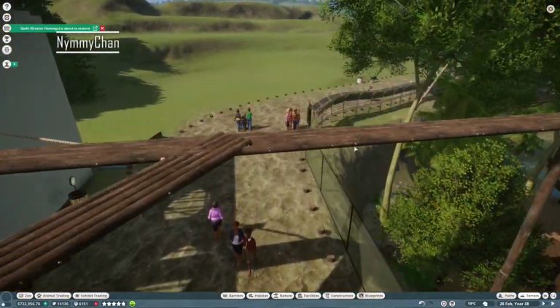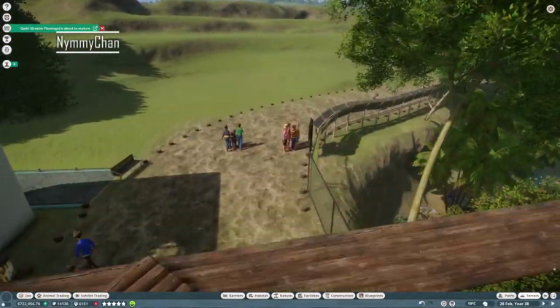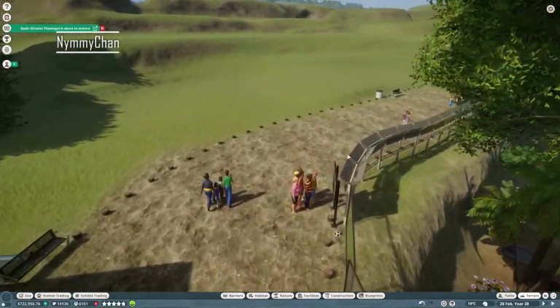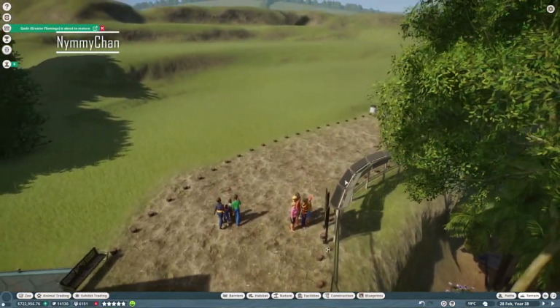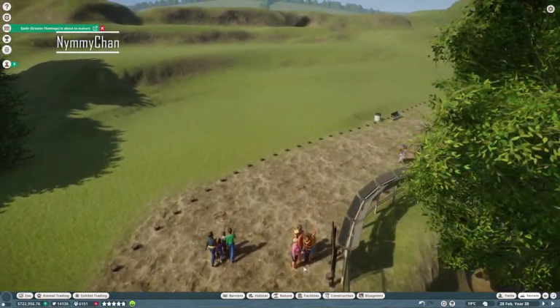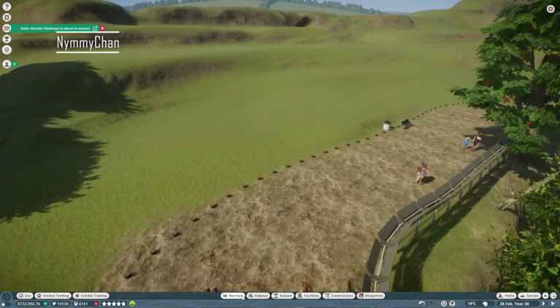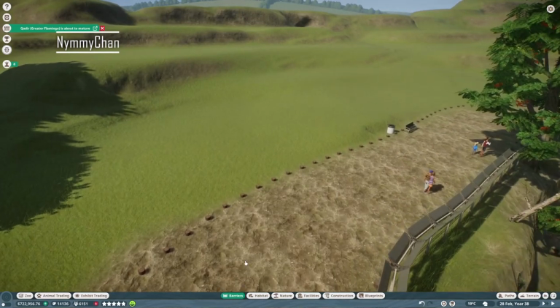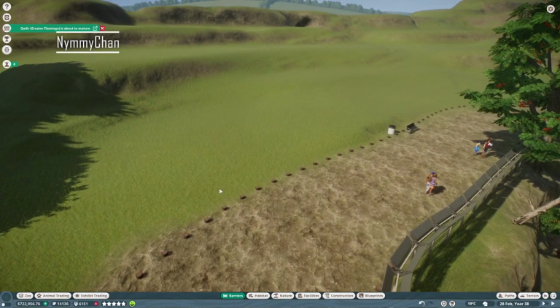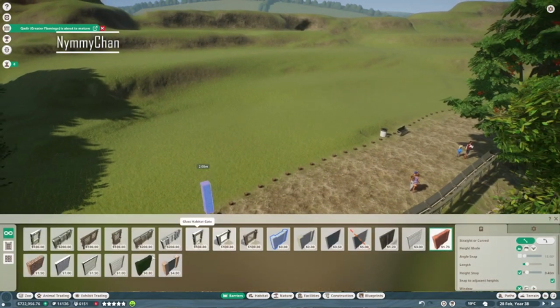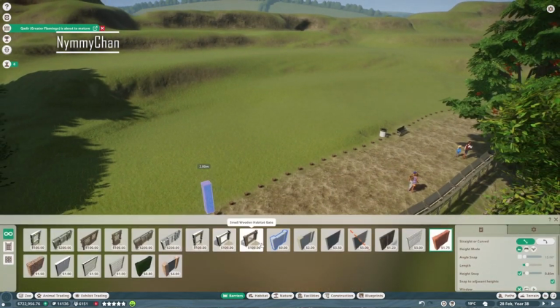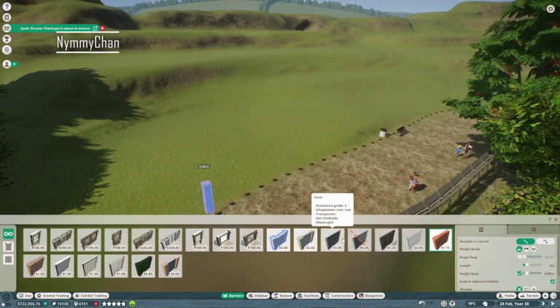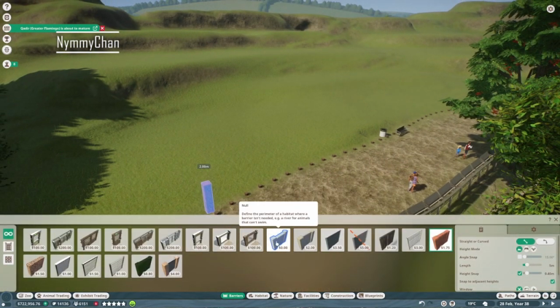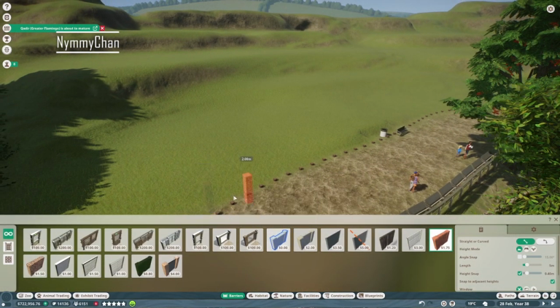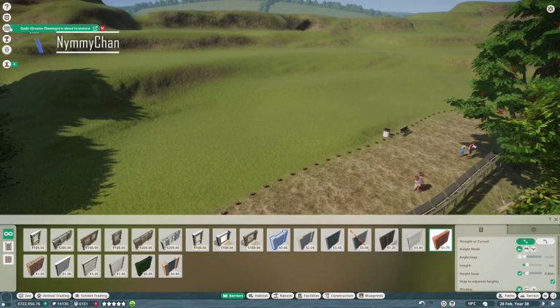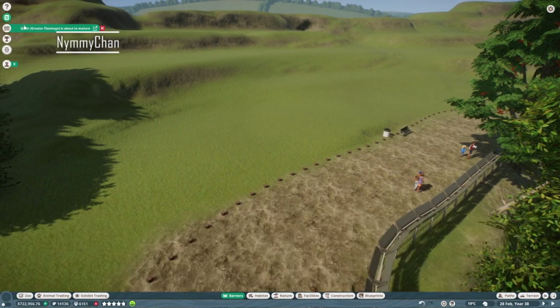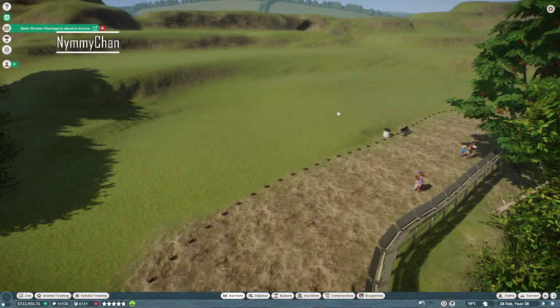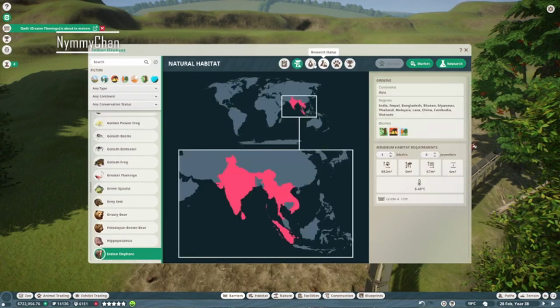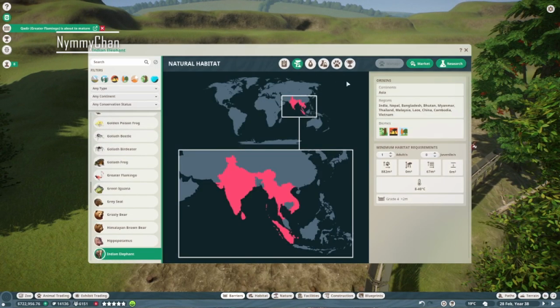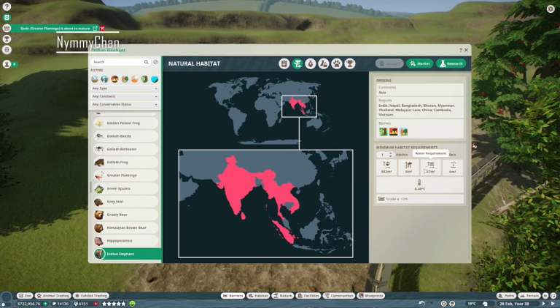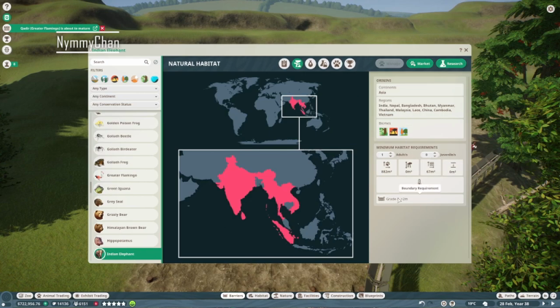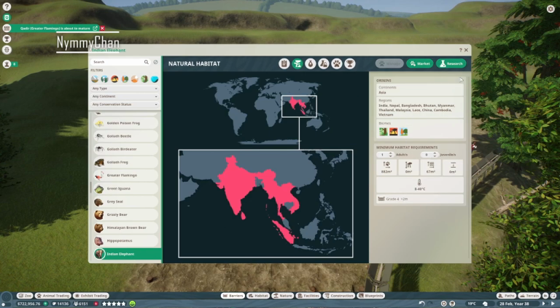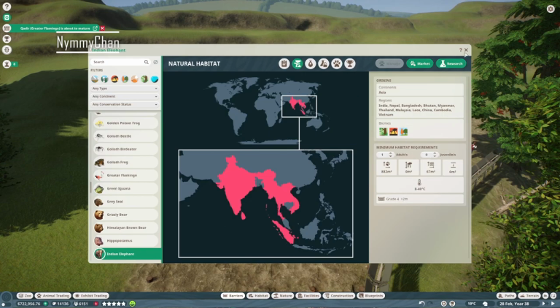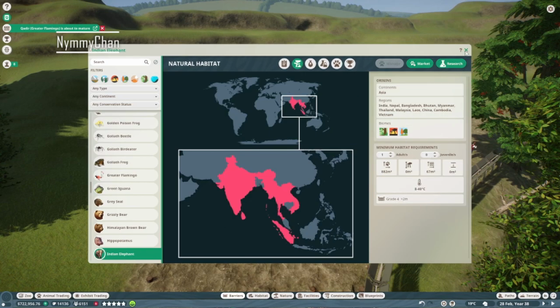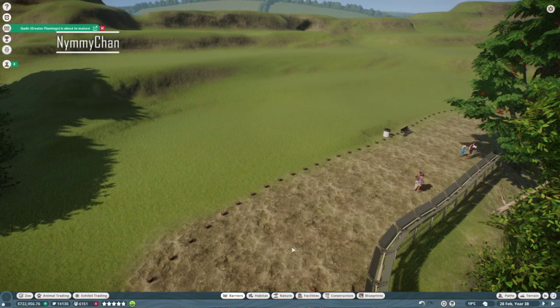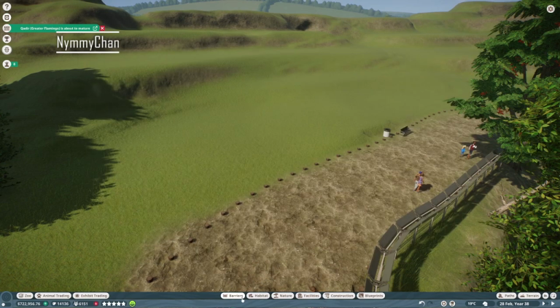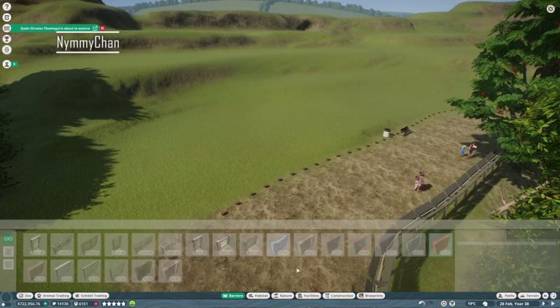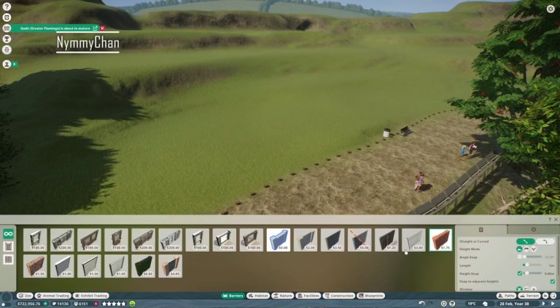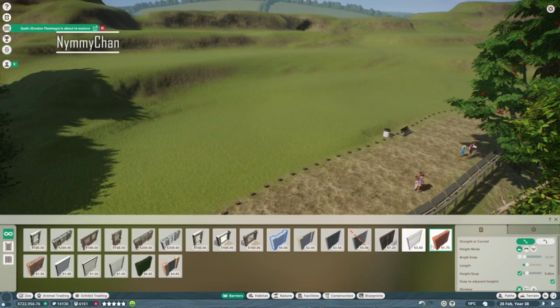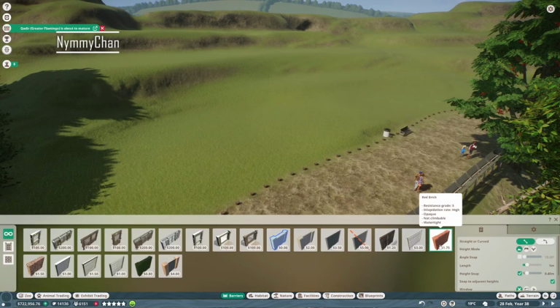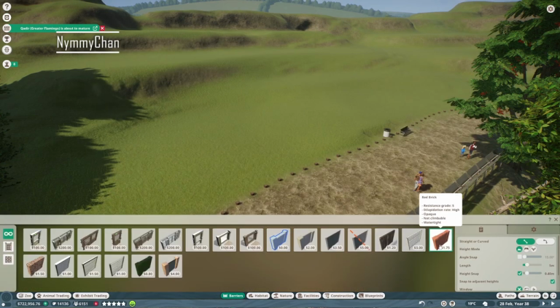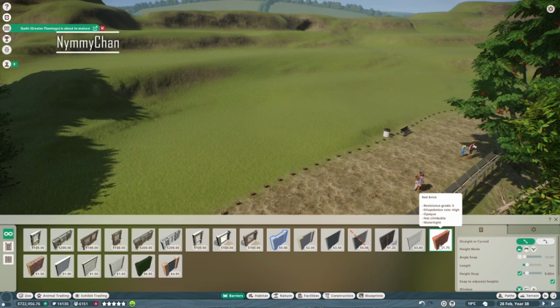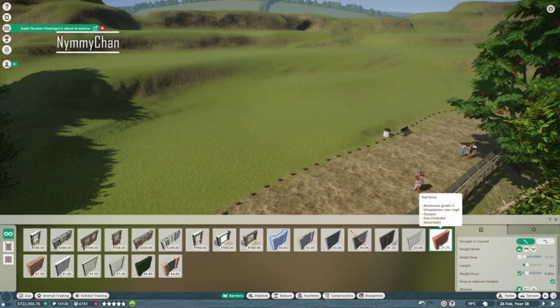Let's just get started on this elephant habitat, shall we? Obviously they're elephants, so they're gonna need a big barrier. A grade four — this is grade five.